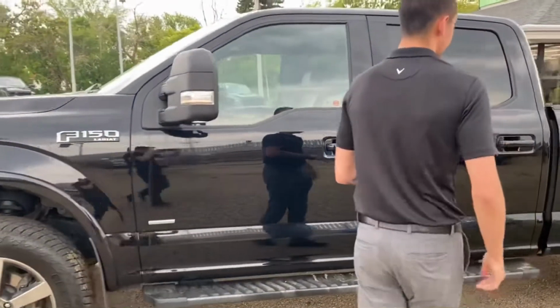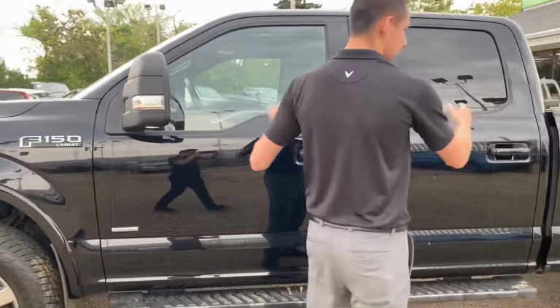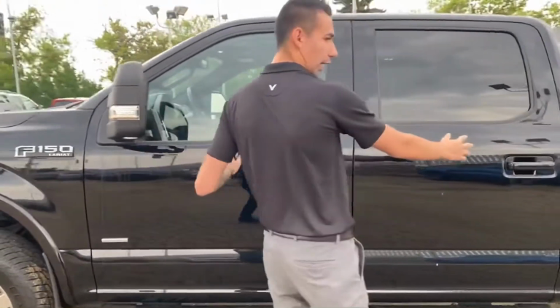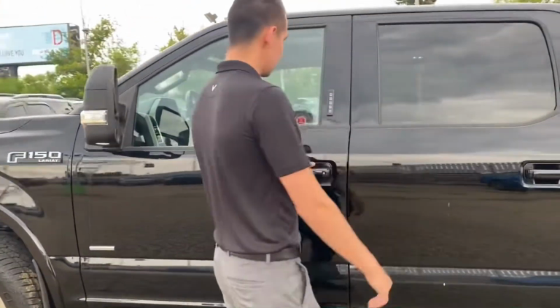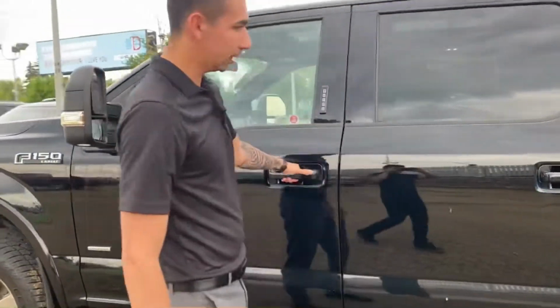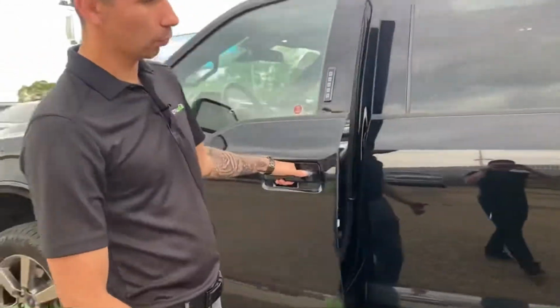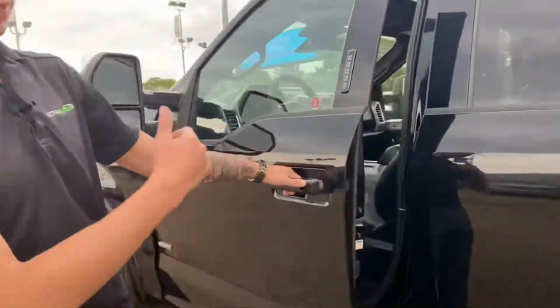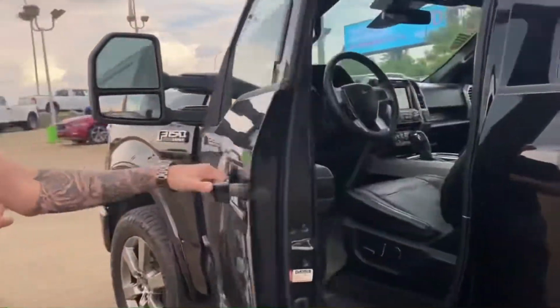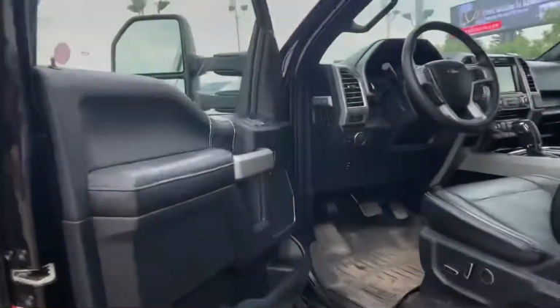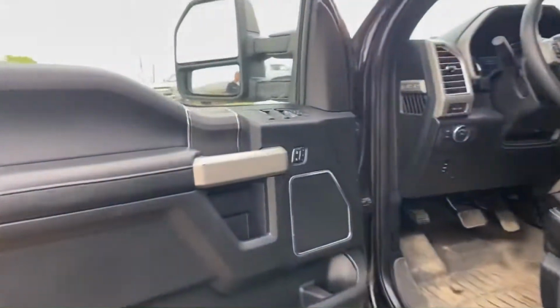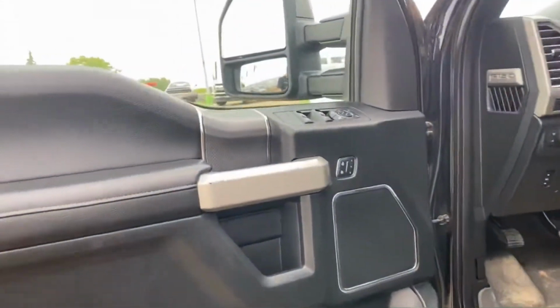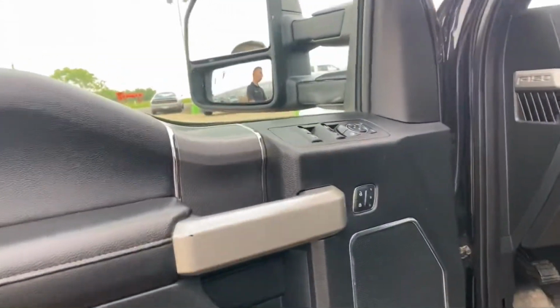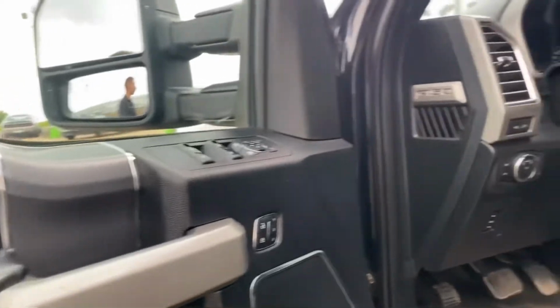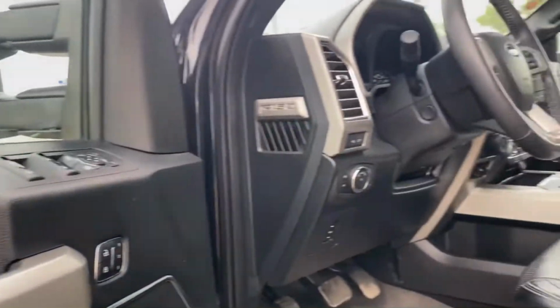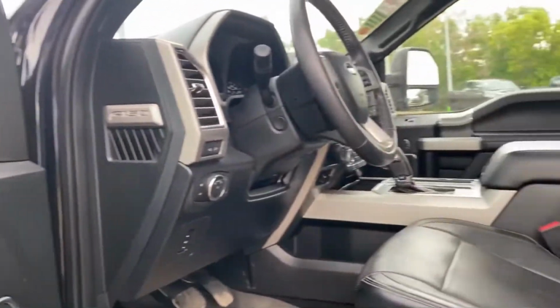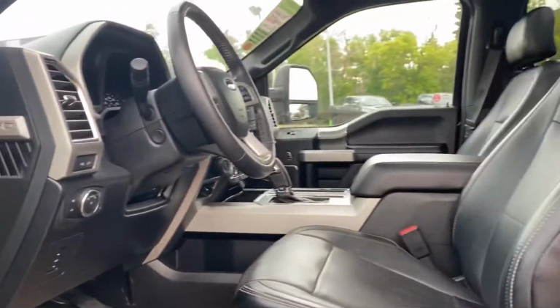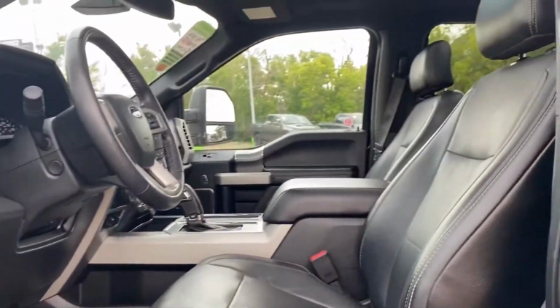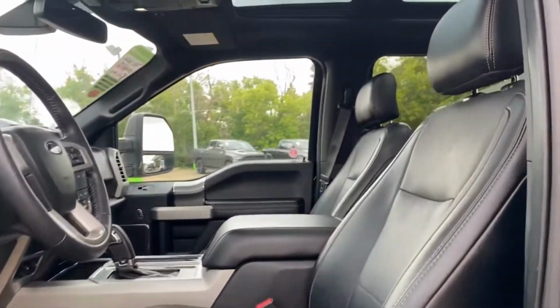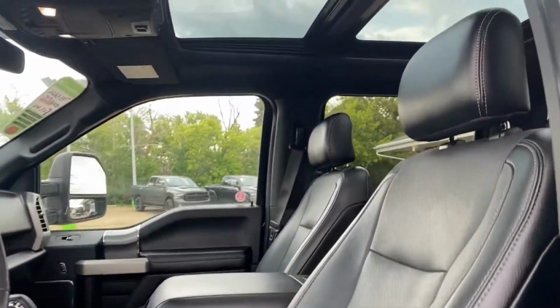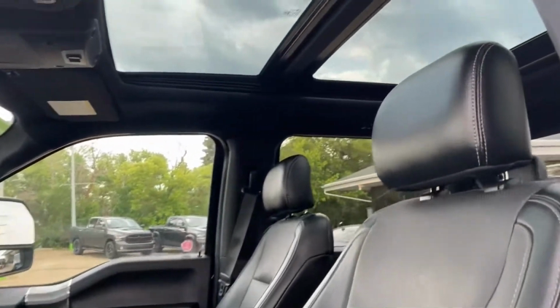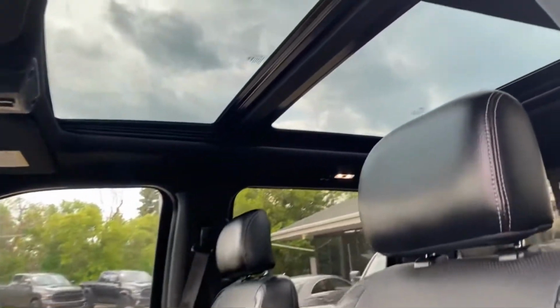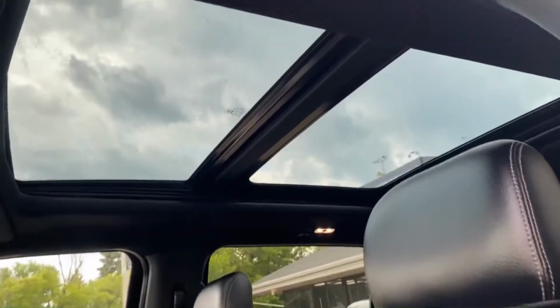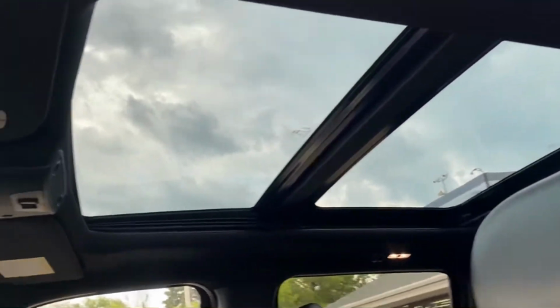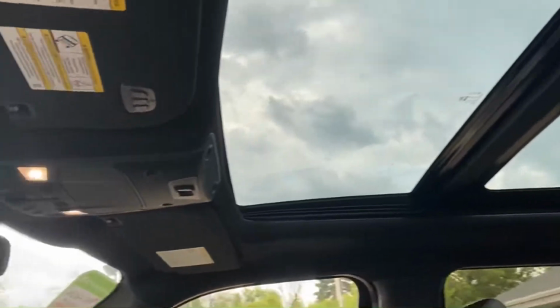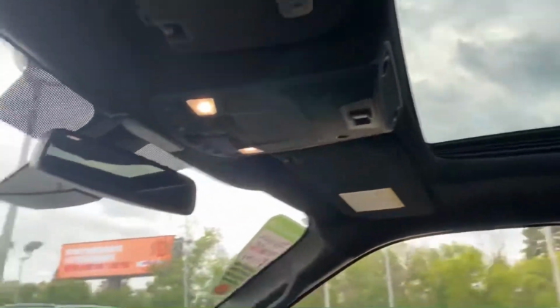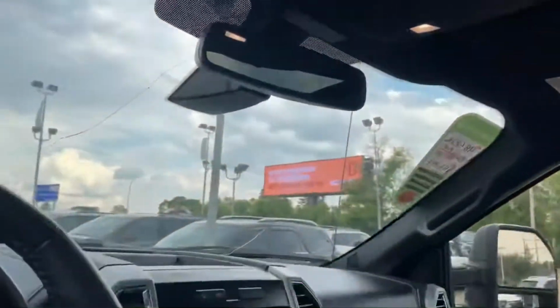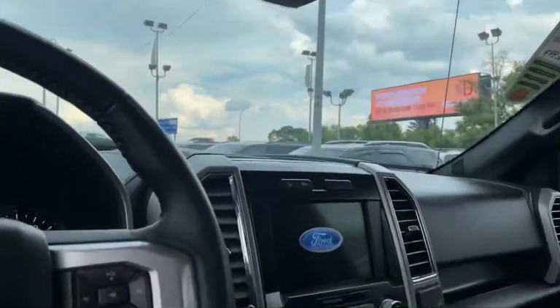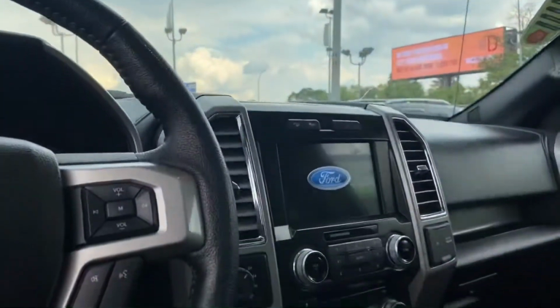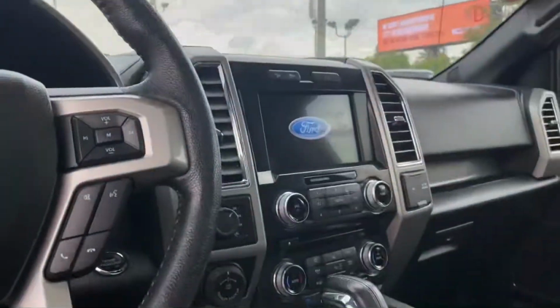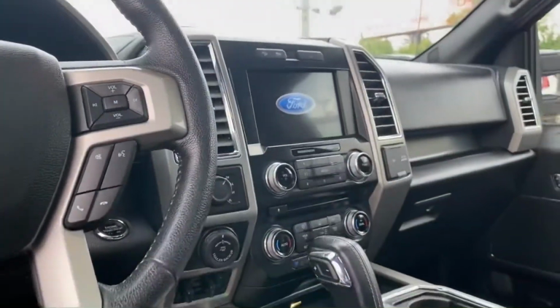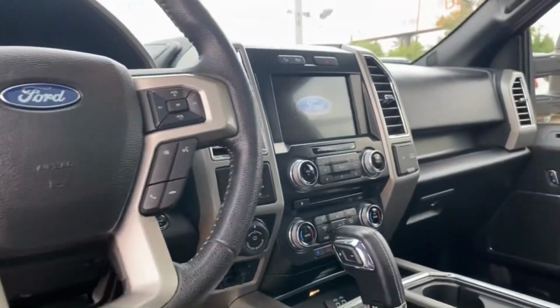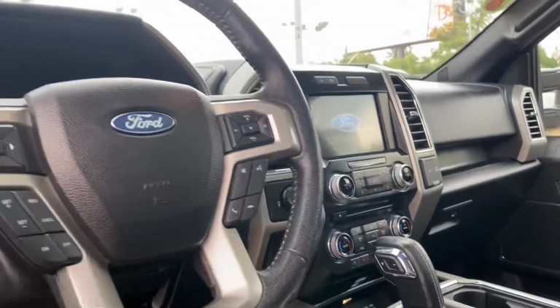This one is a crew cab with keyless entry with proximity. Opening up, we have full leather seats, heated and cooled, heated steering wheel, navigation, Sony sound system, and a full panoramic sunroof. 98,000 kilometers on this one guys.